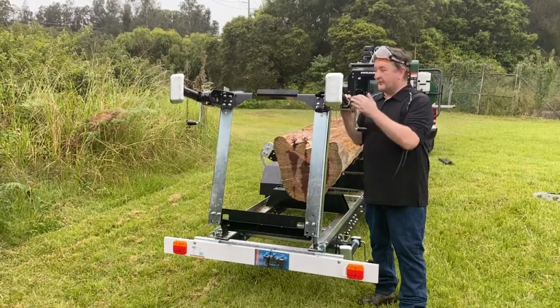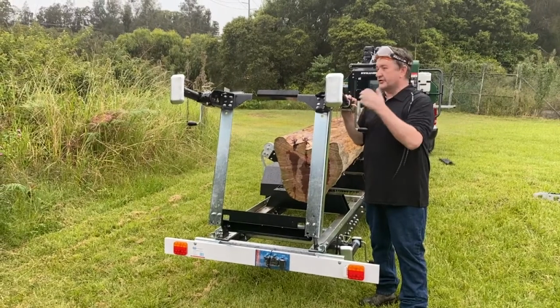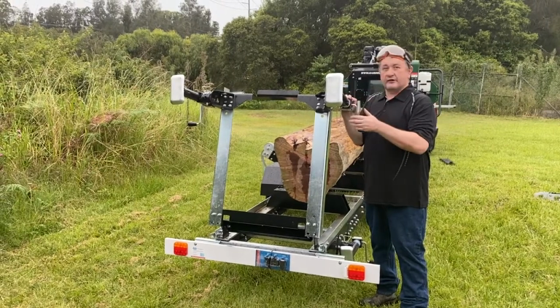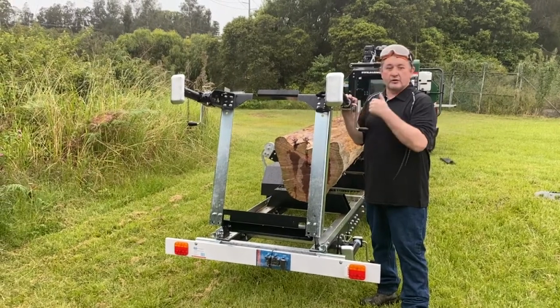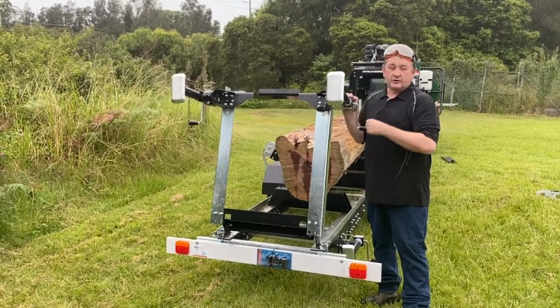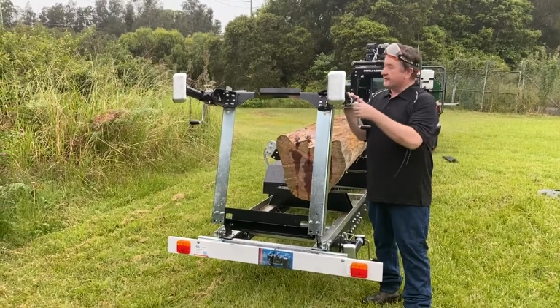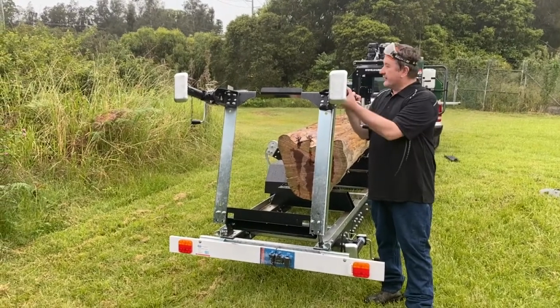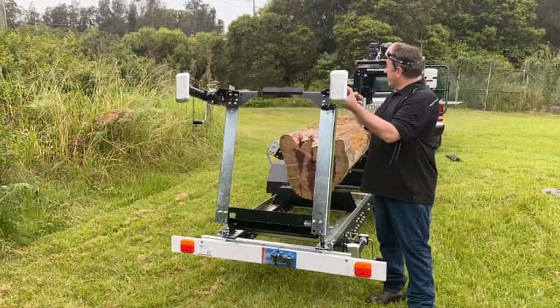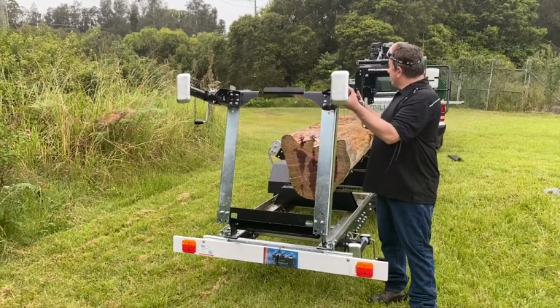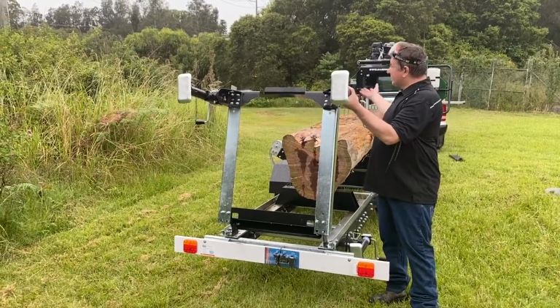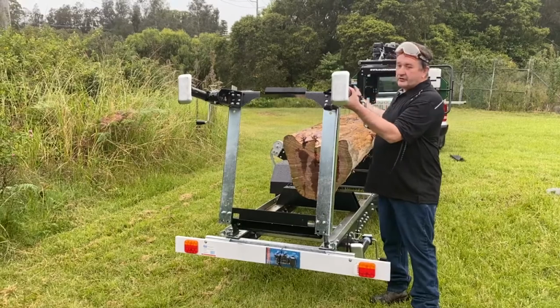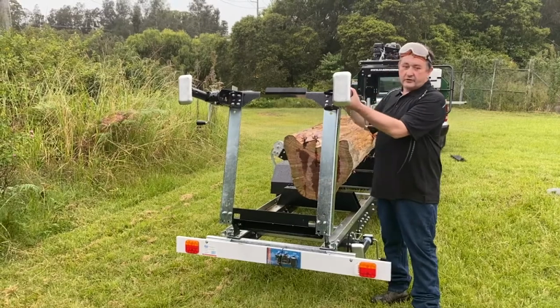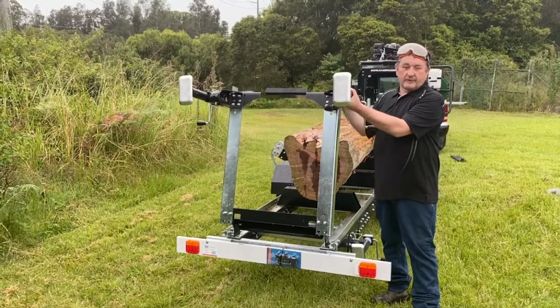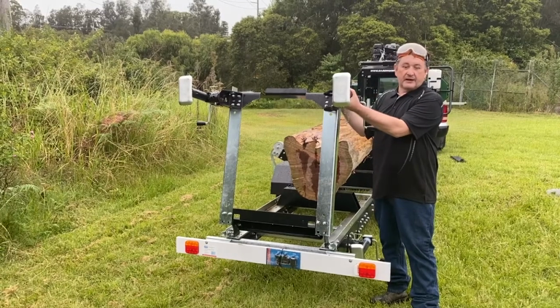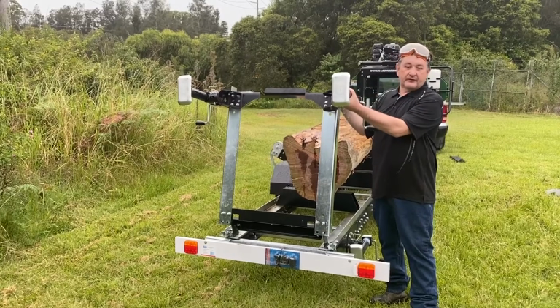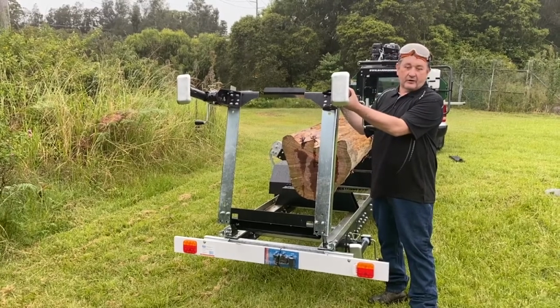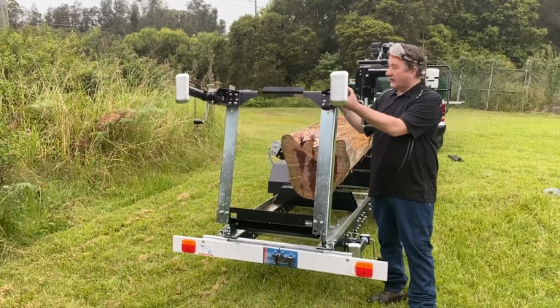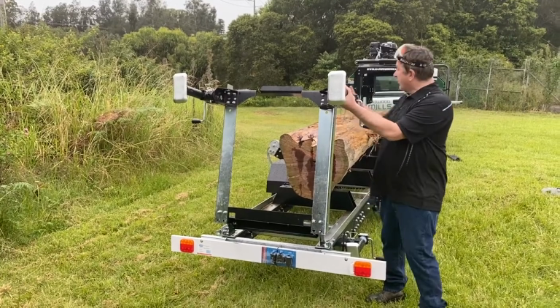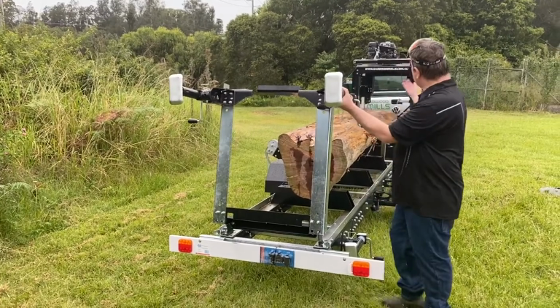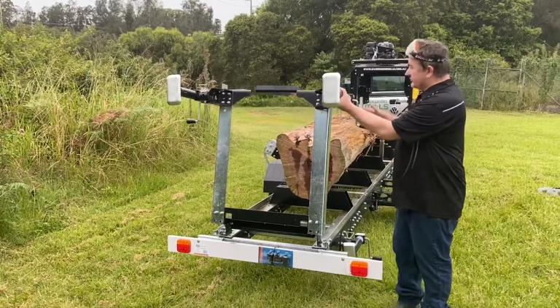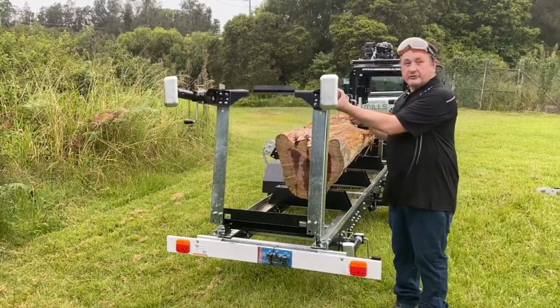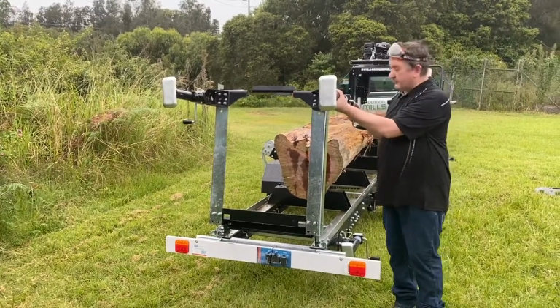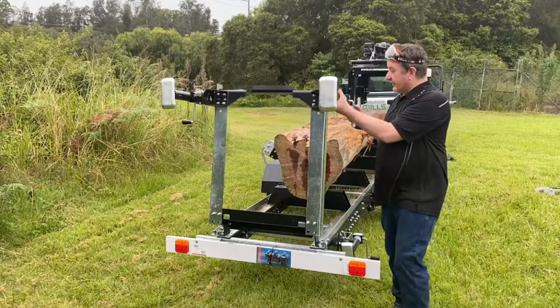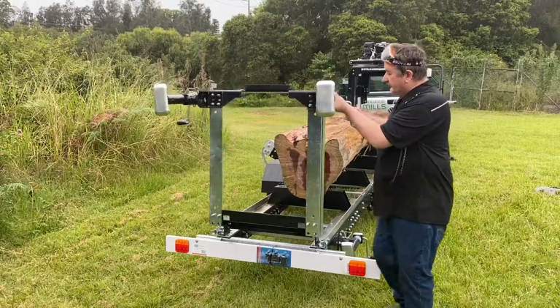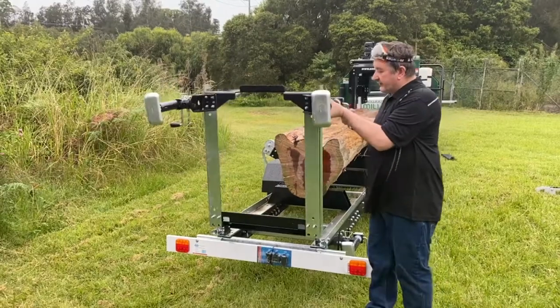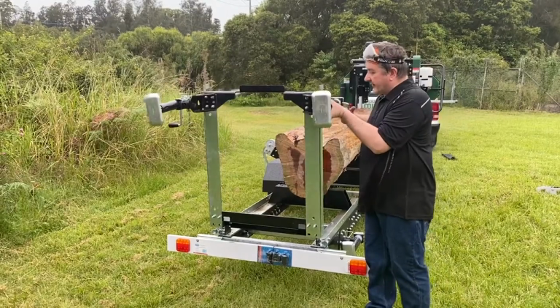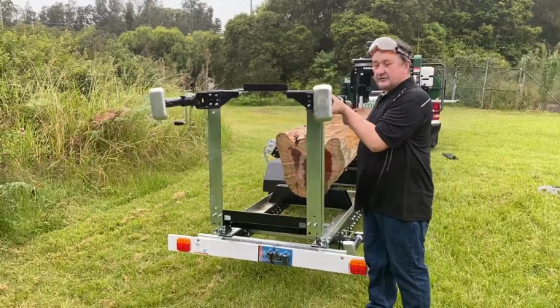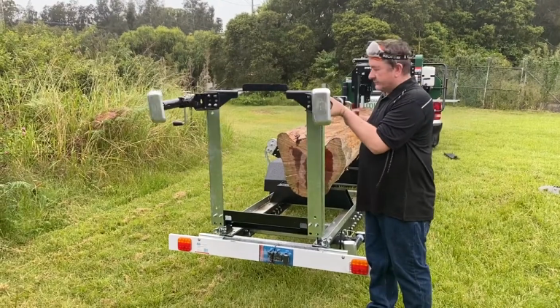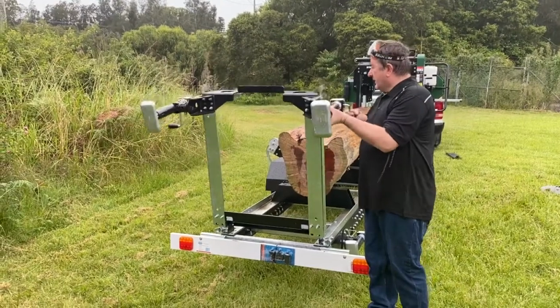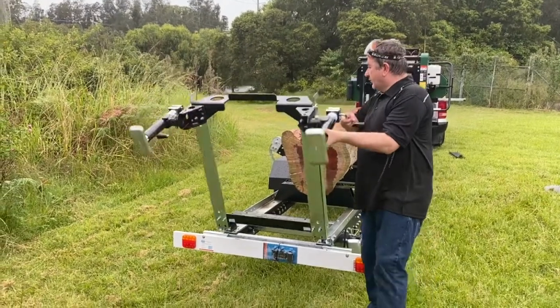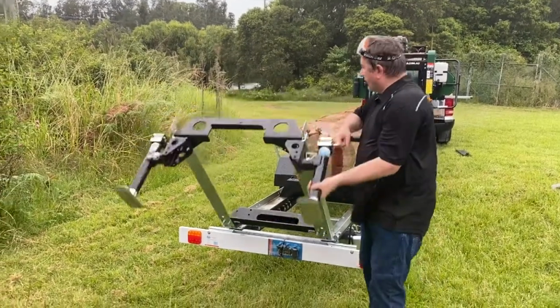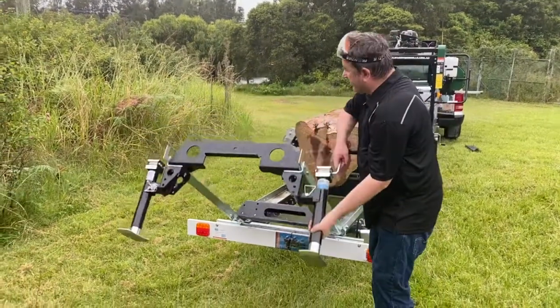It can be fitted on the GT 34 or GT 26. It means basically you can mill up to six metre long boards on the machines, which is fantastic without having a really long trailer.